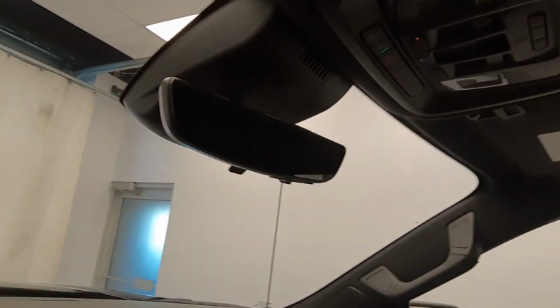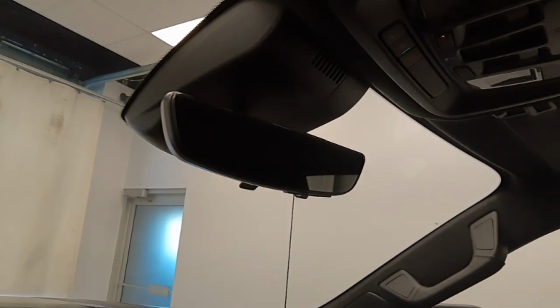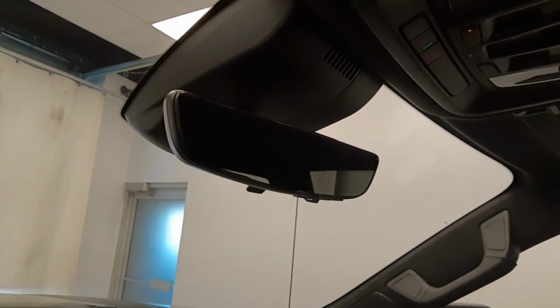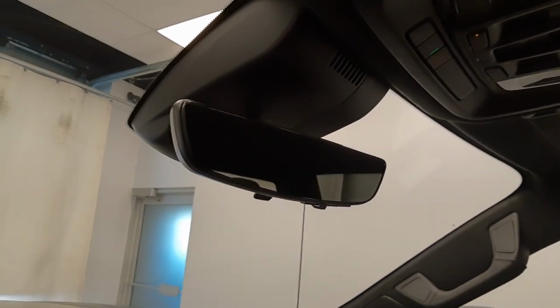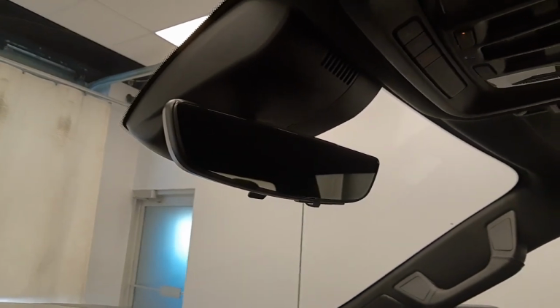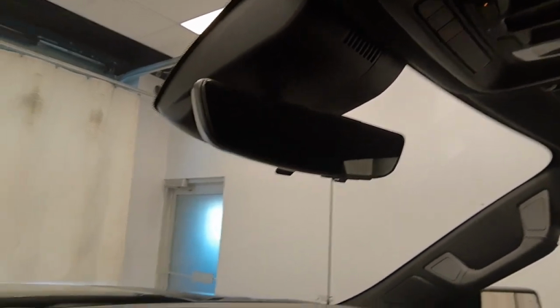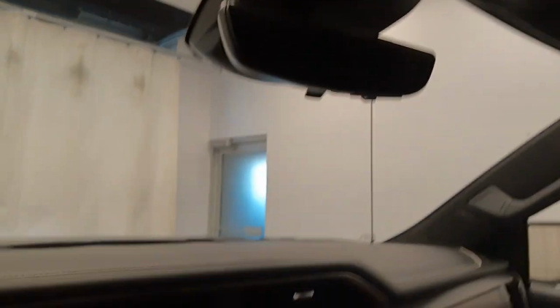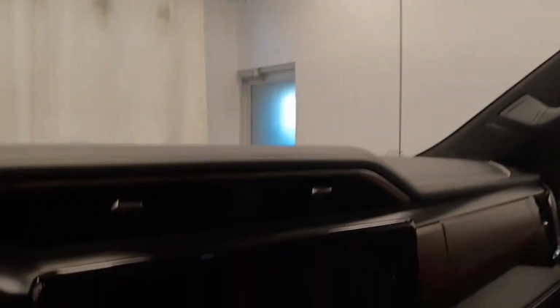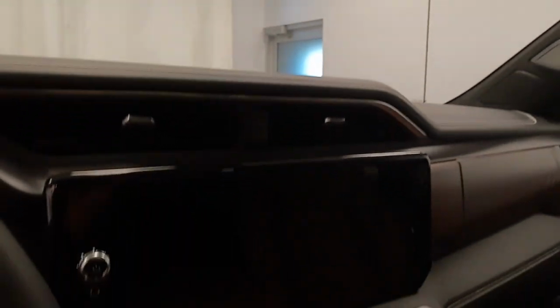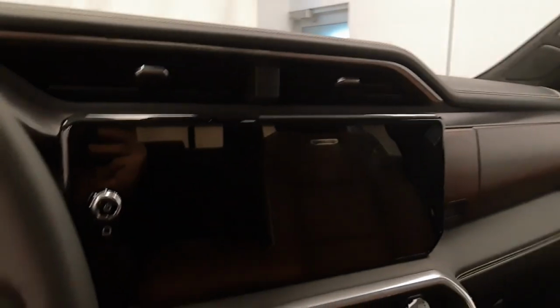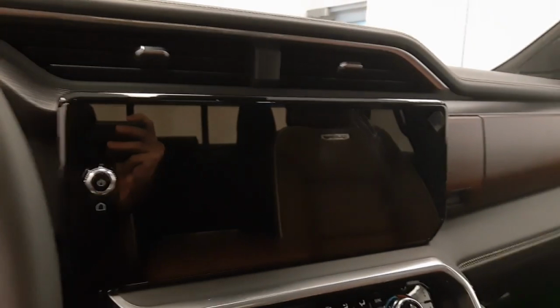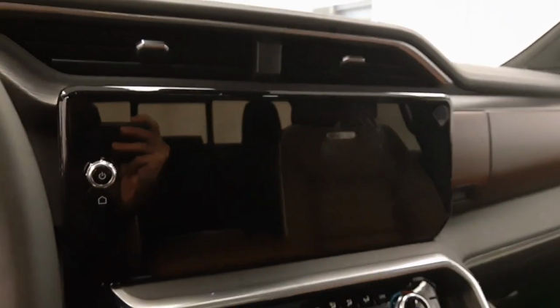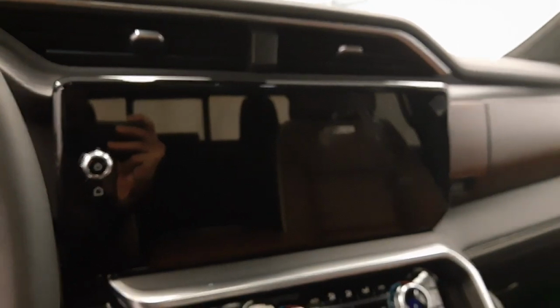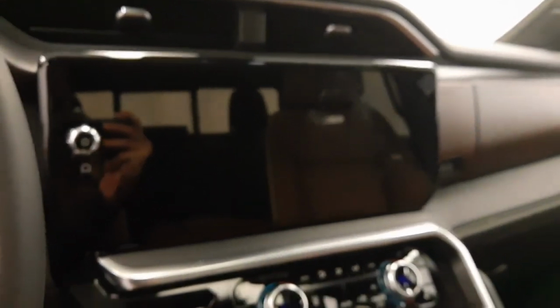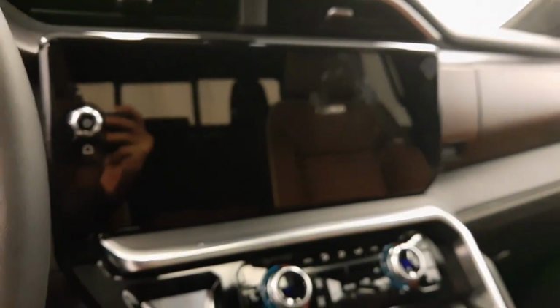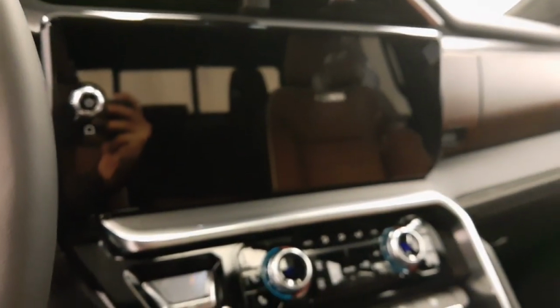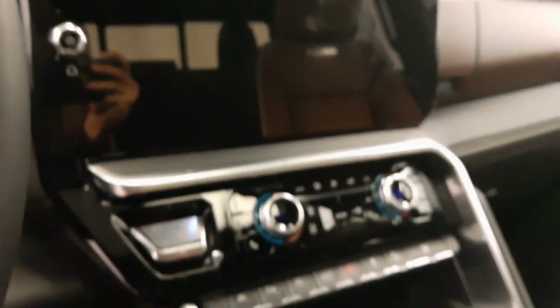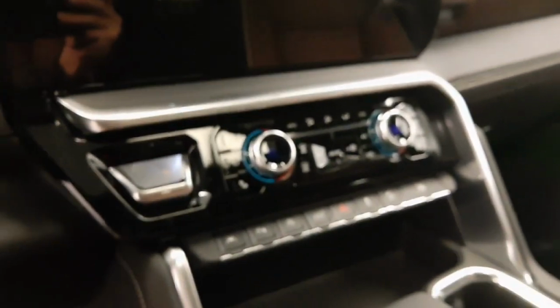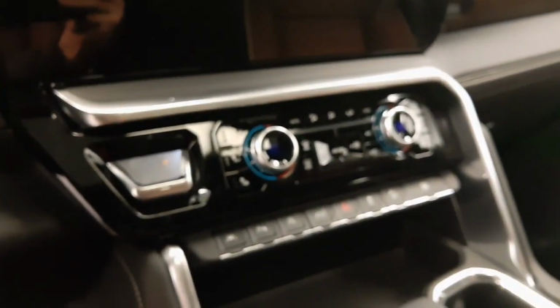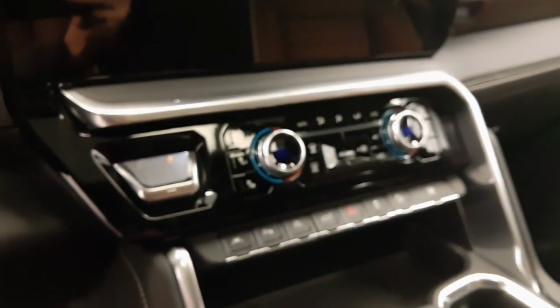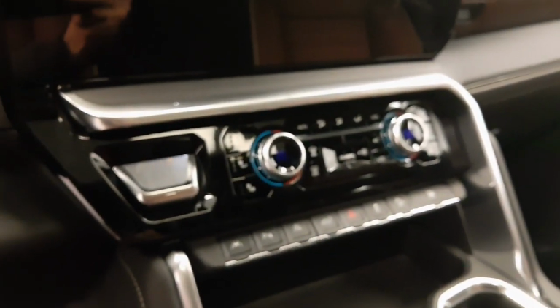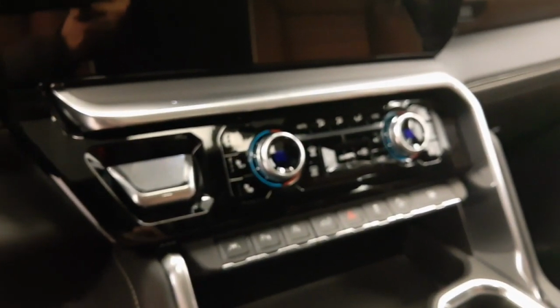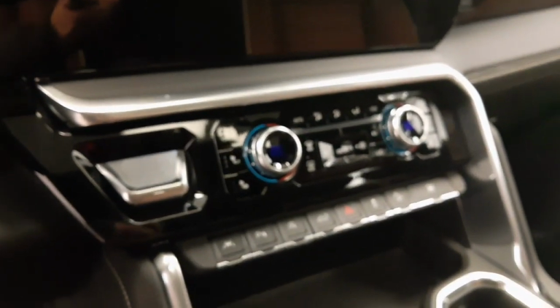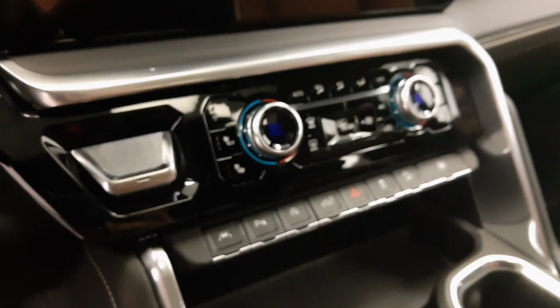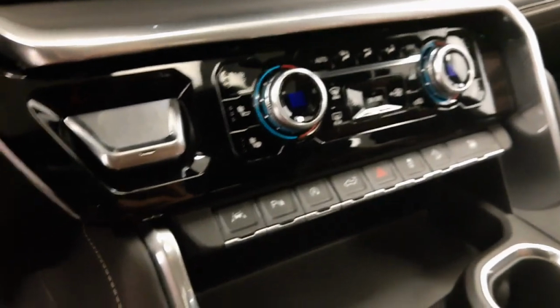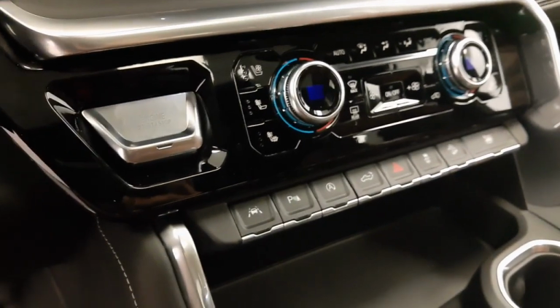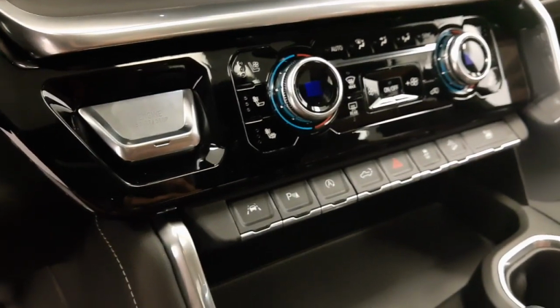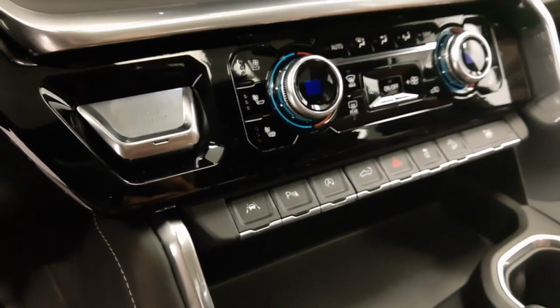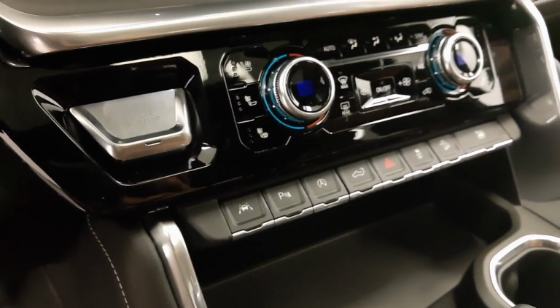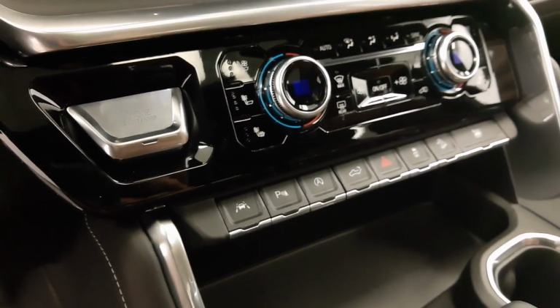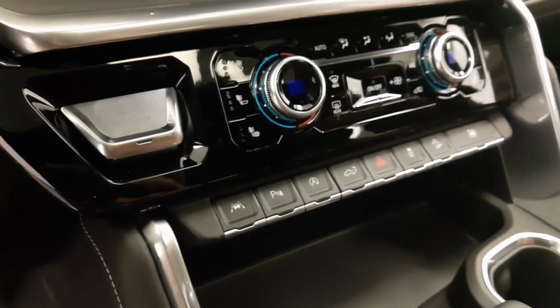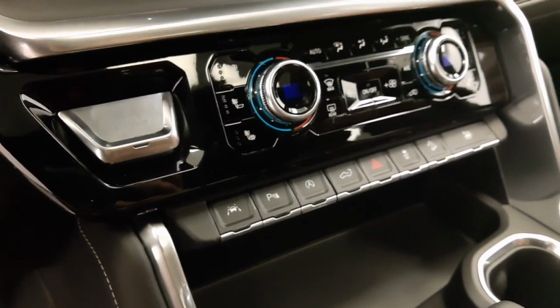Electronic backup camera, infotainment system with Android Auto and Apple CarPlay, push-button start, dual-zone climate control with AC, lane departure warning, parking assist controls.